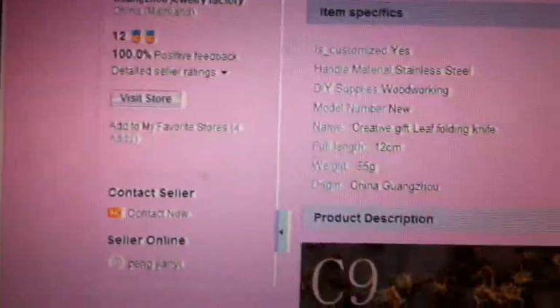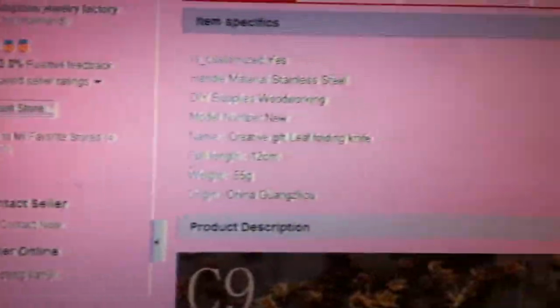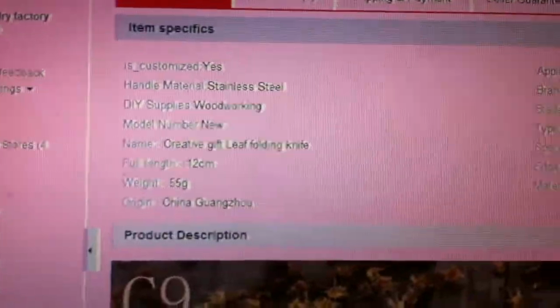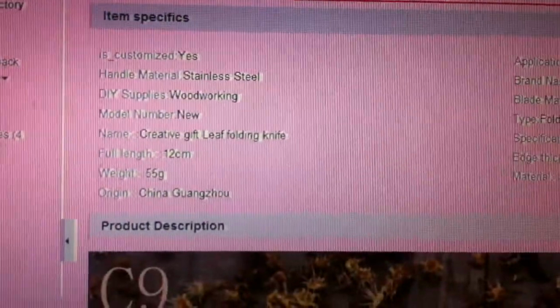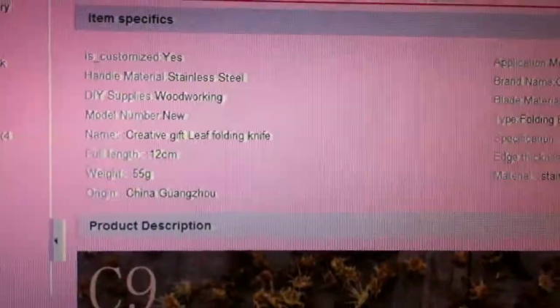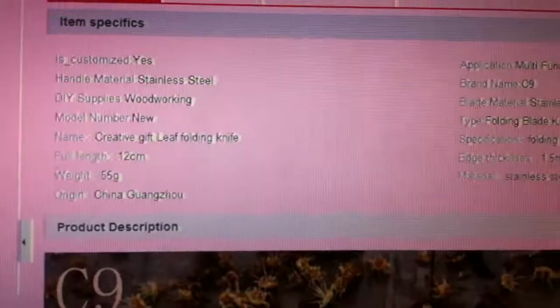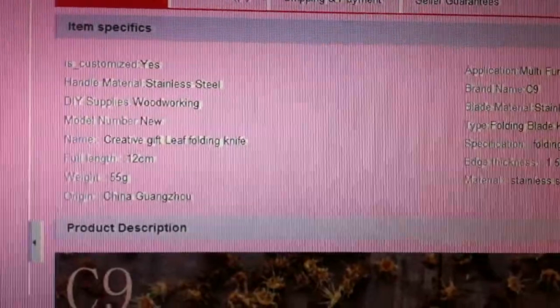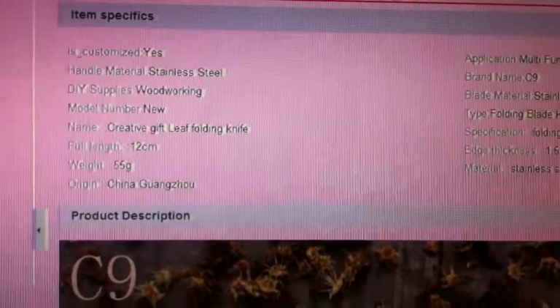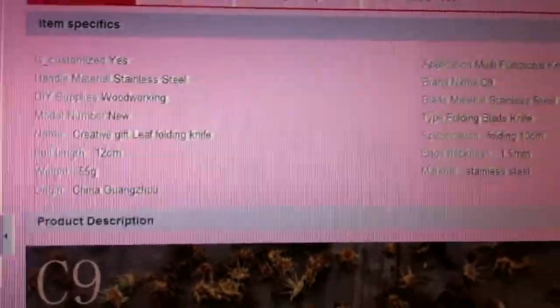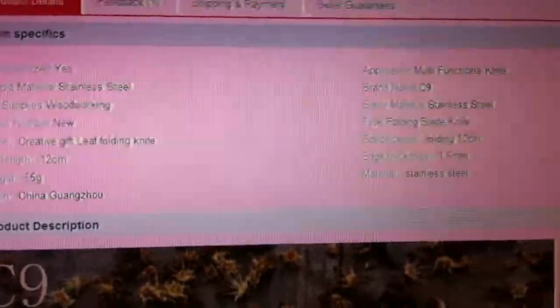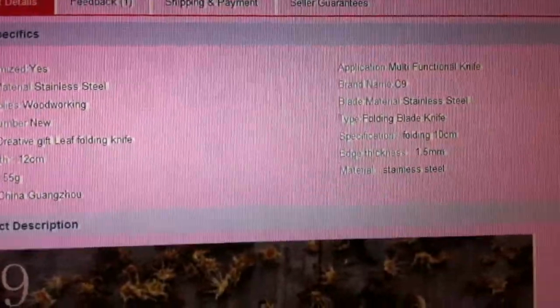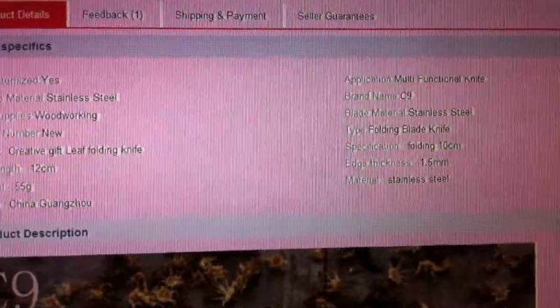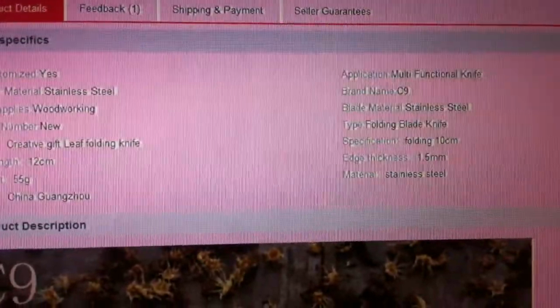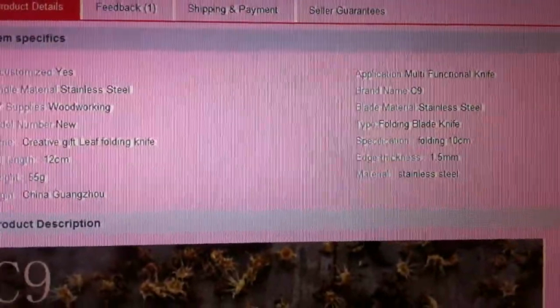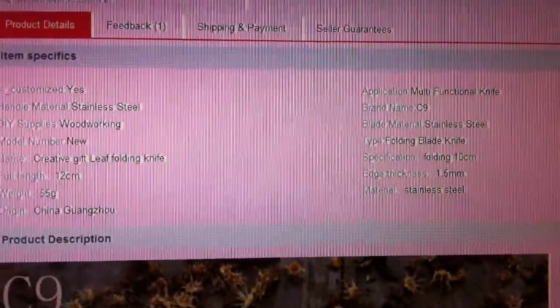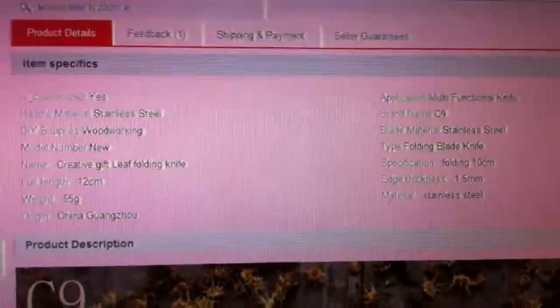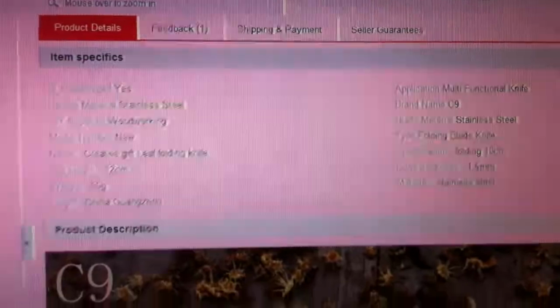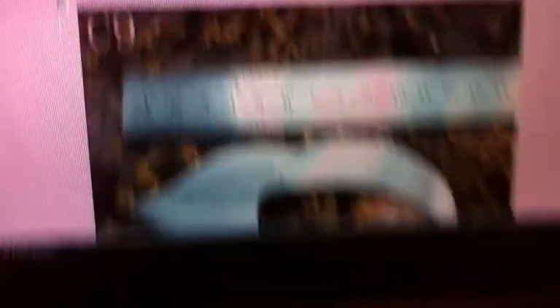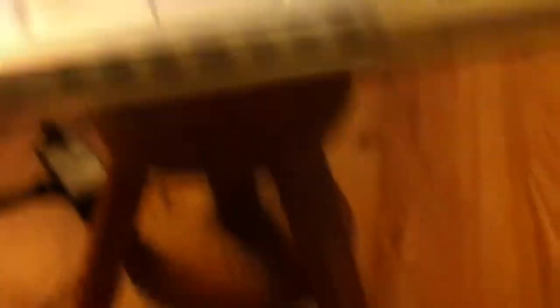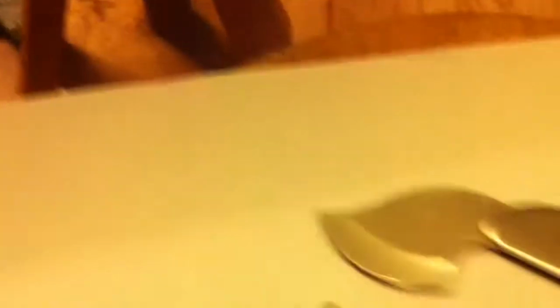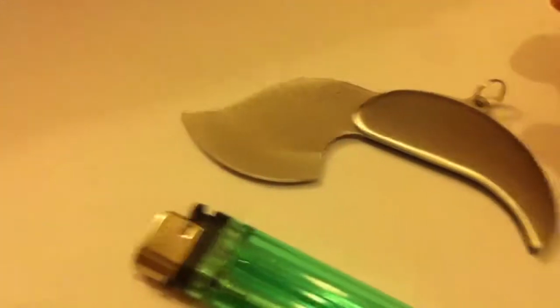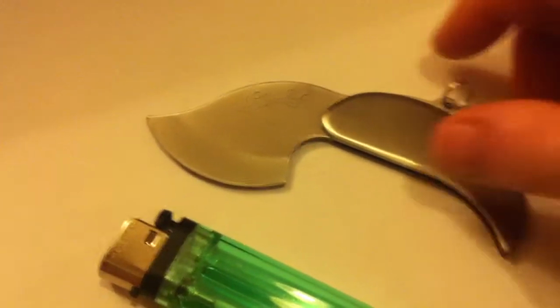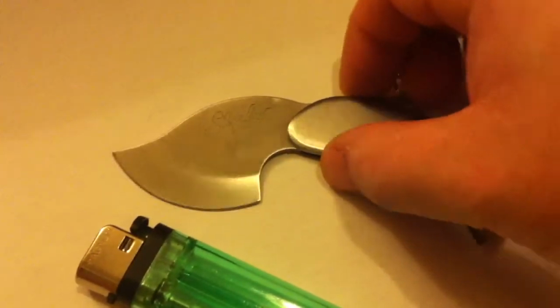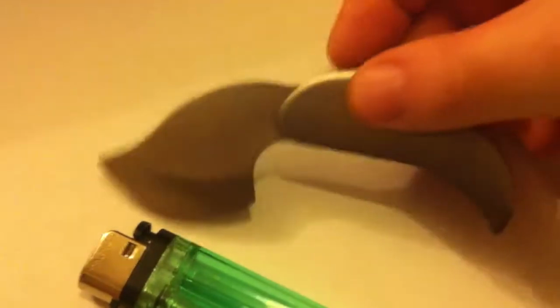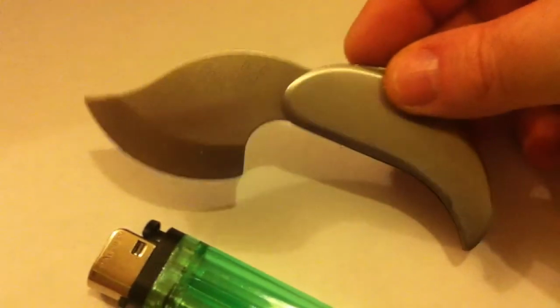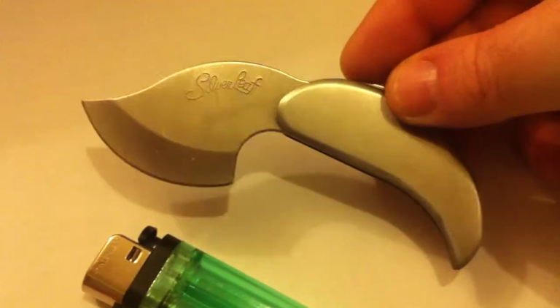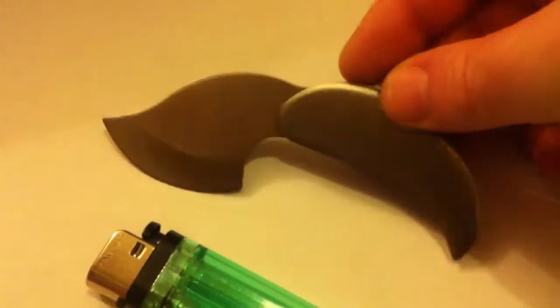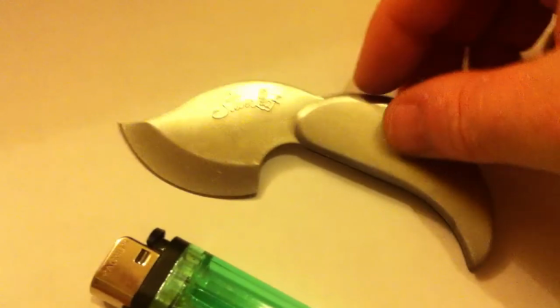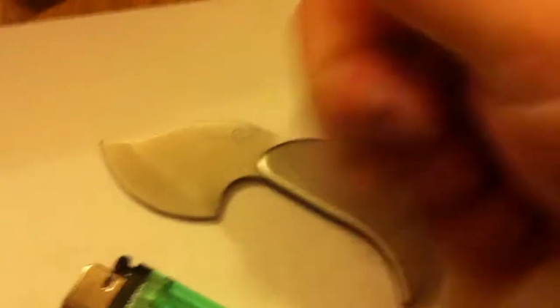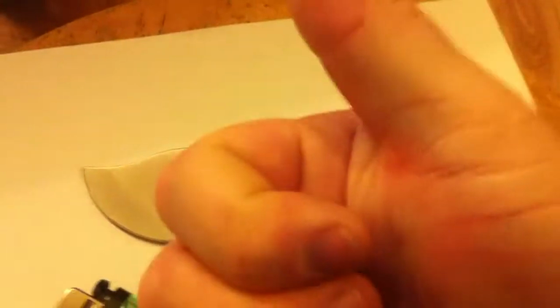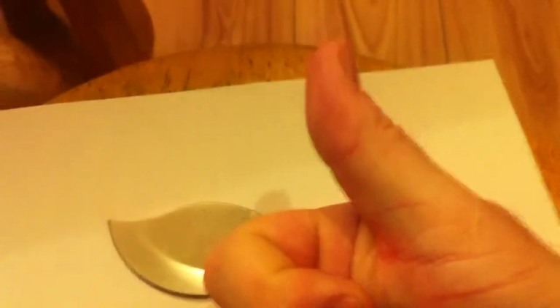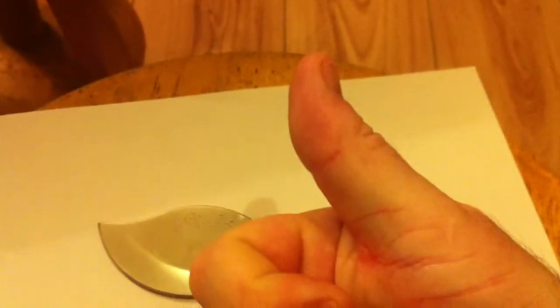55 grams. Thank you very much, AliExpress. Another thumbs up.